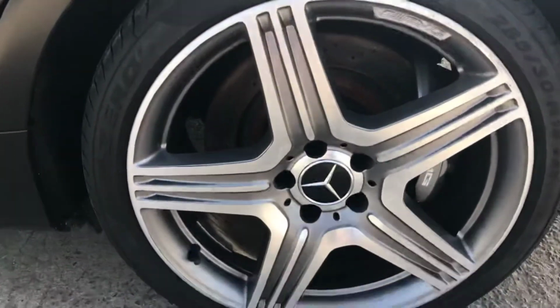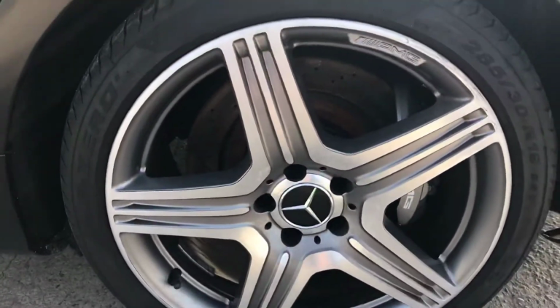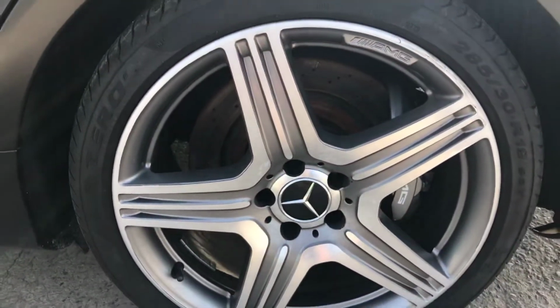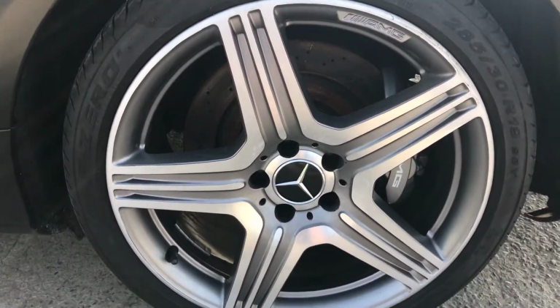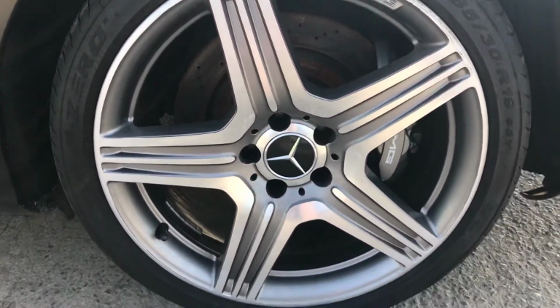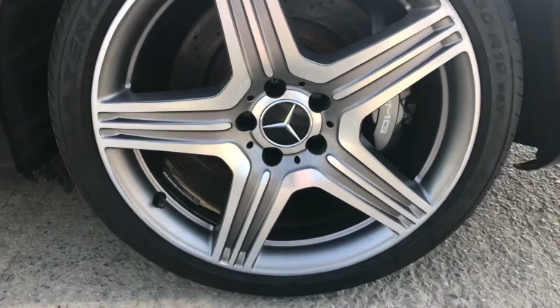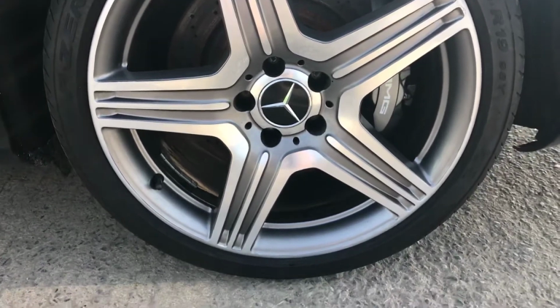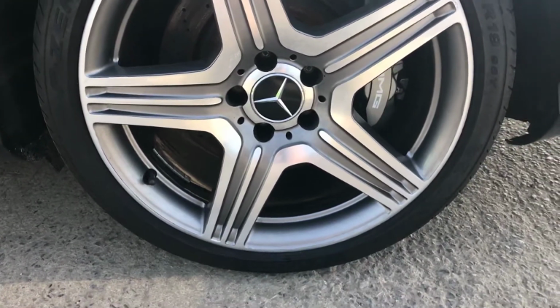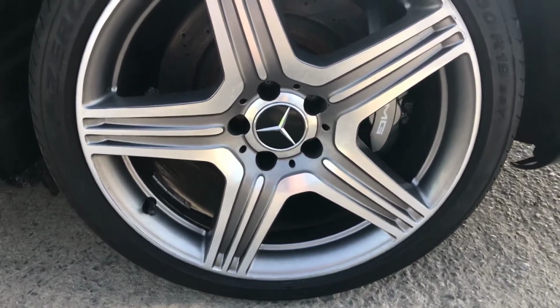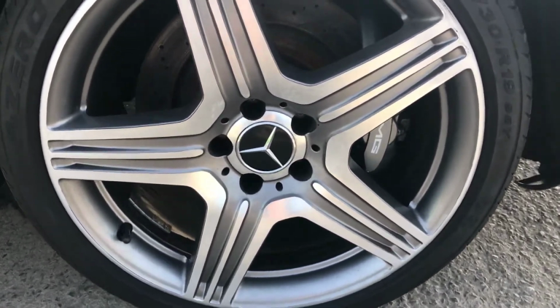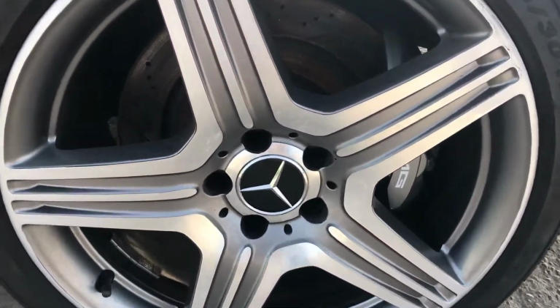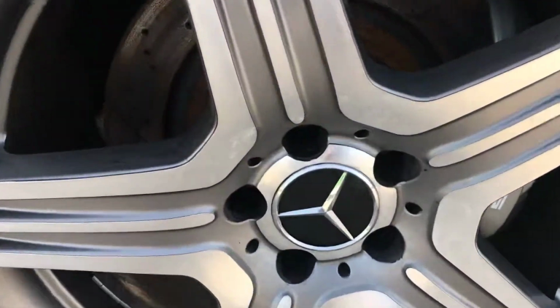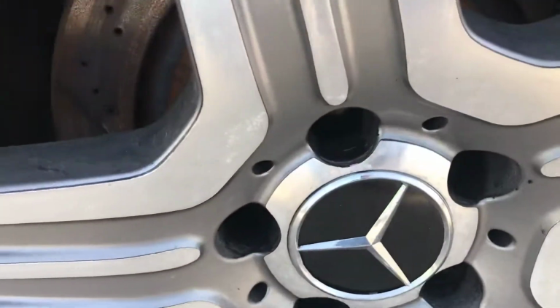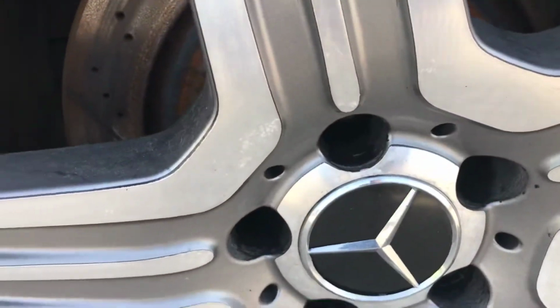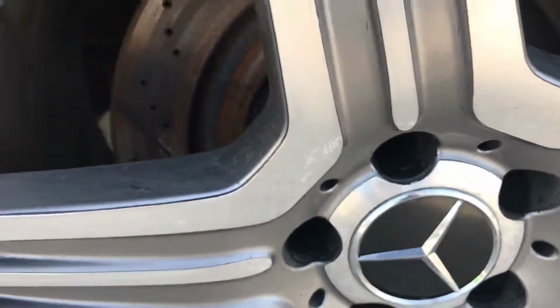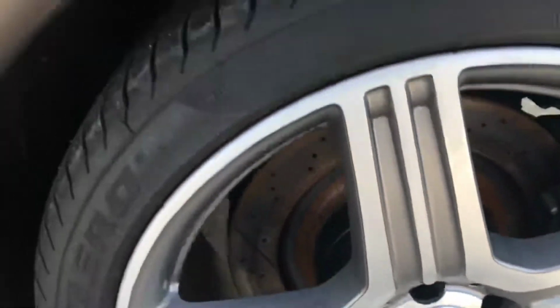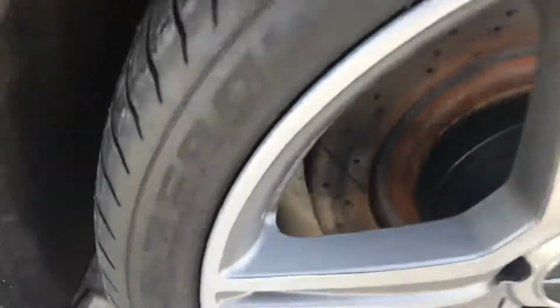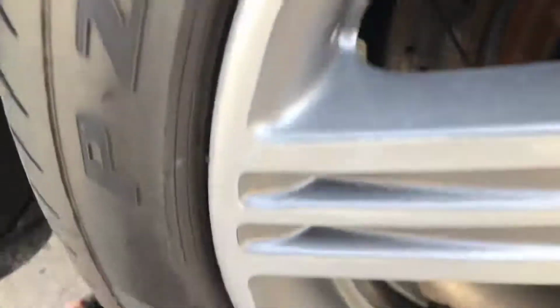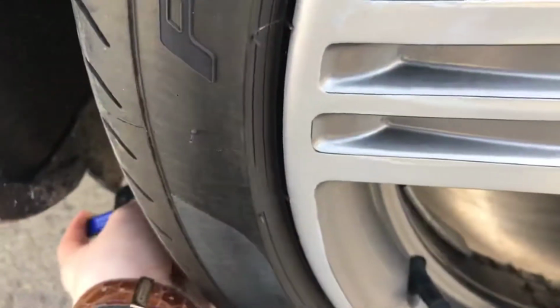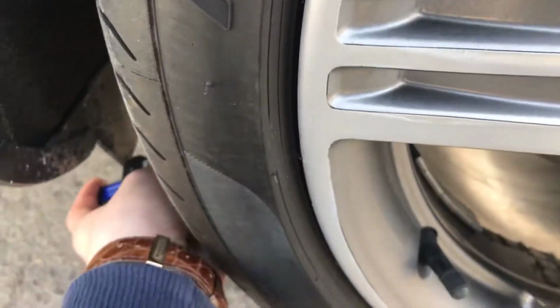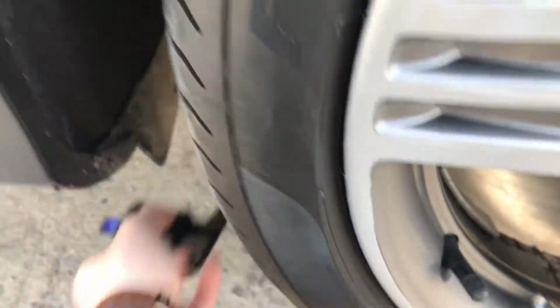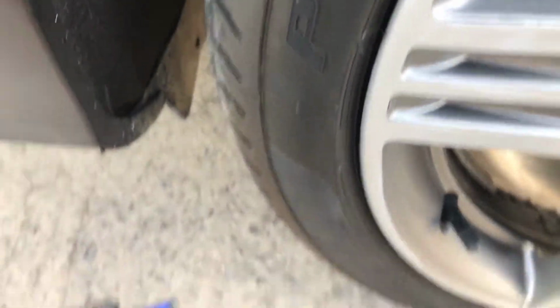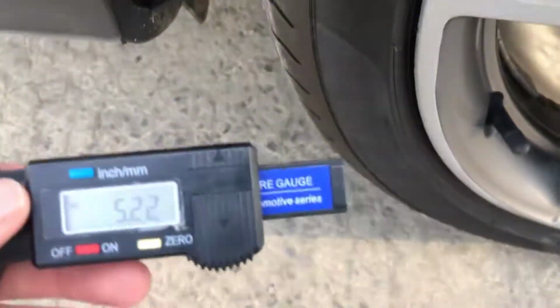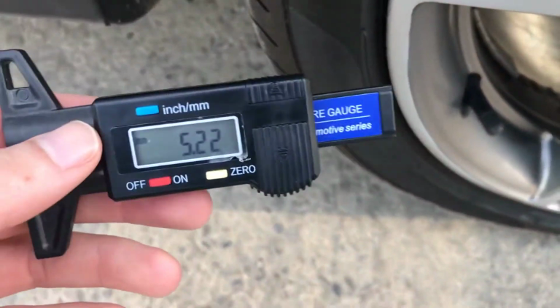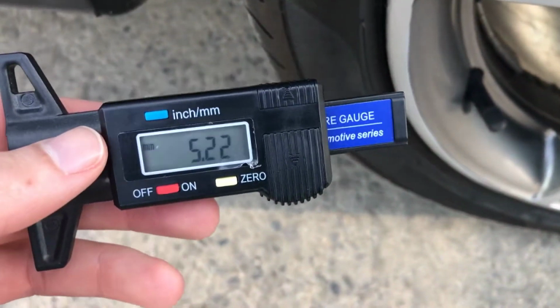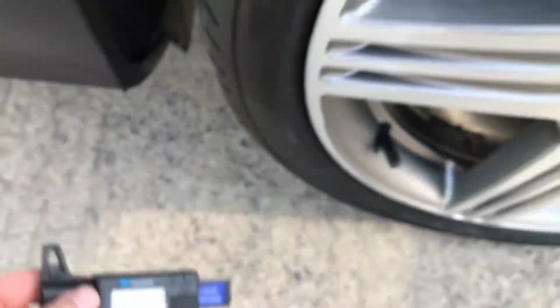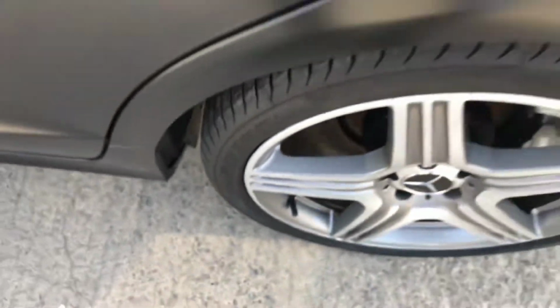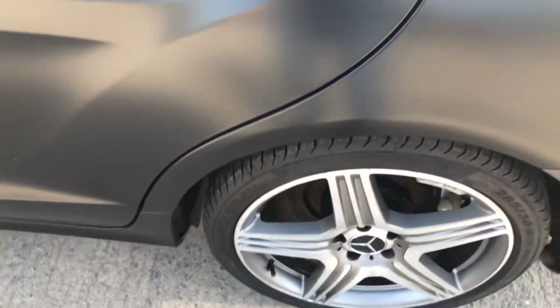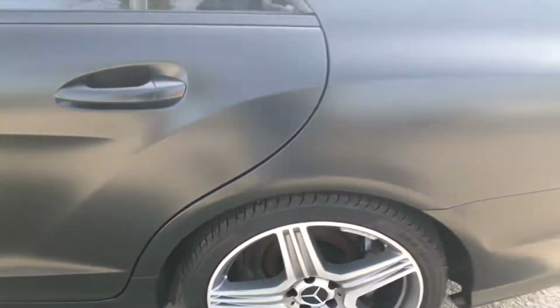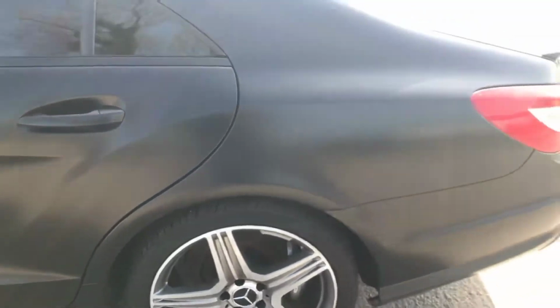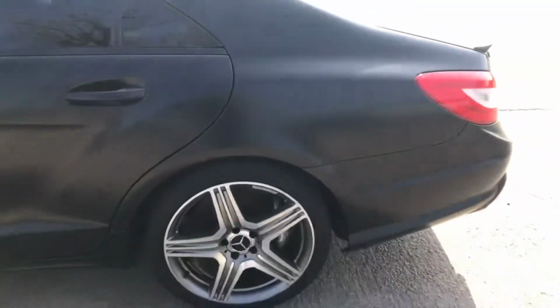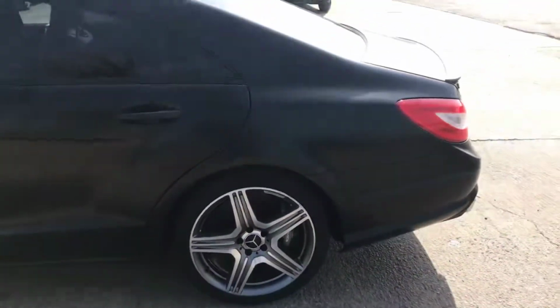Back left alloy and tire — again you can see it's just been refurbished in places with a little bit of corrosion around the center. On the back left tire we've got just over five mil of tread there, so plenty on there.